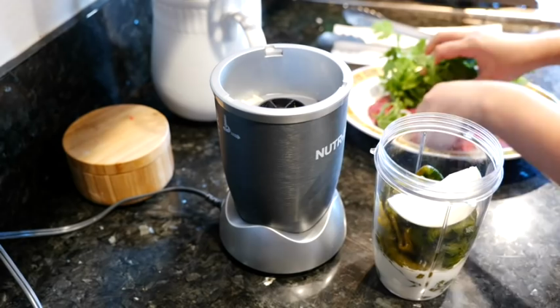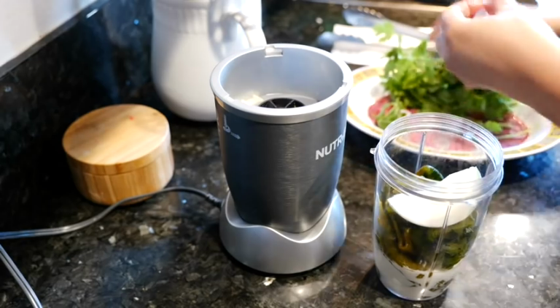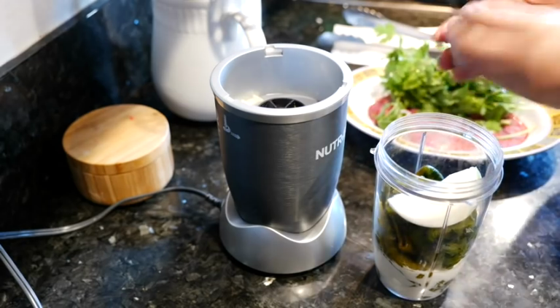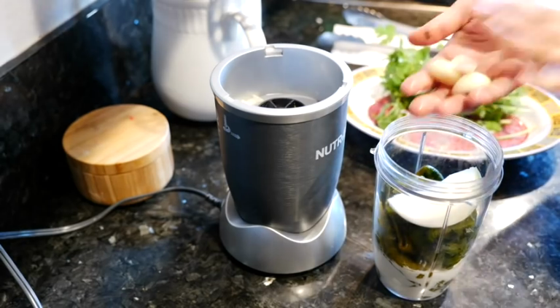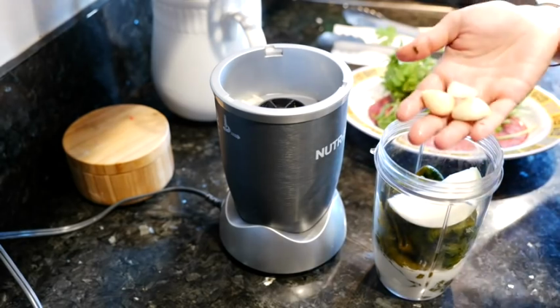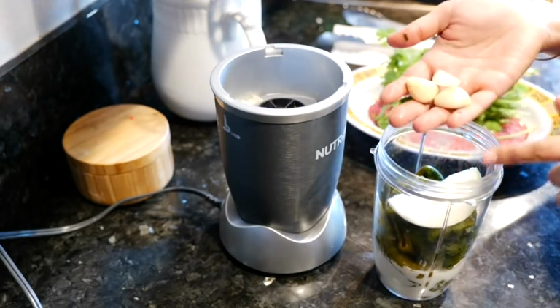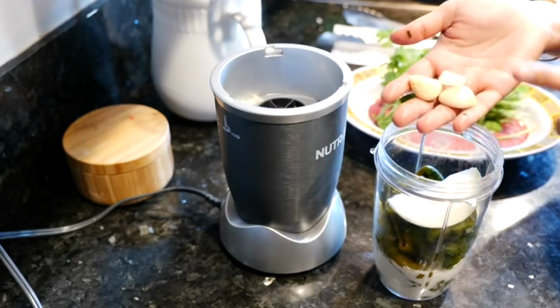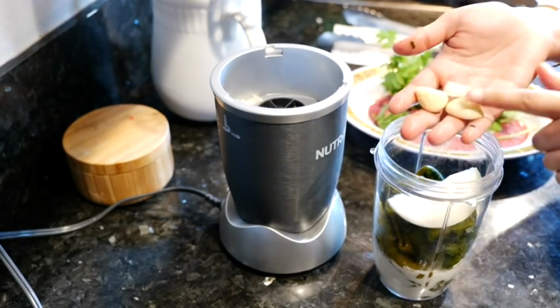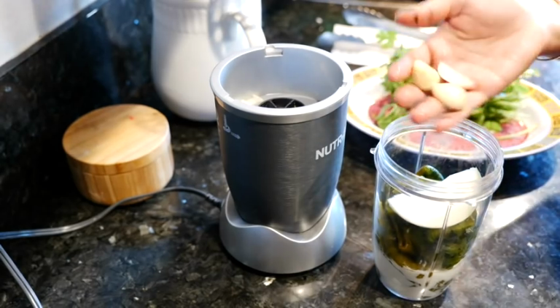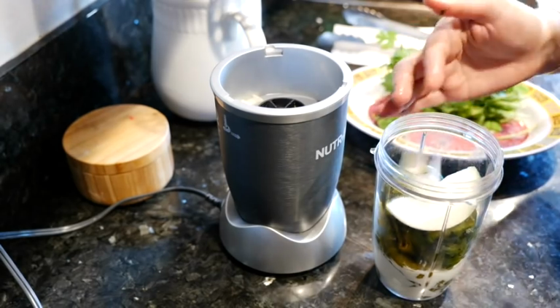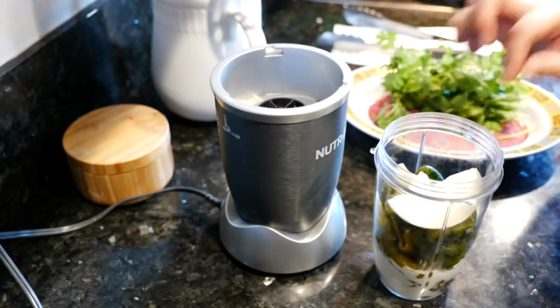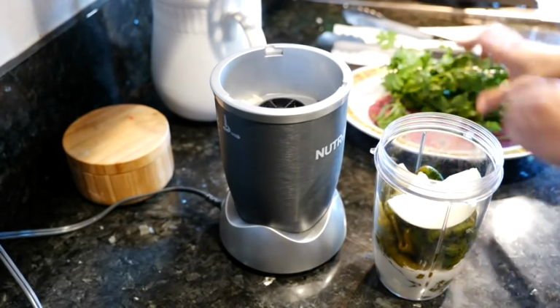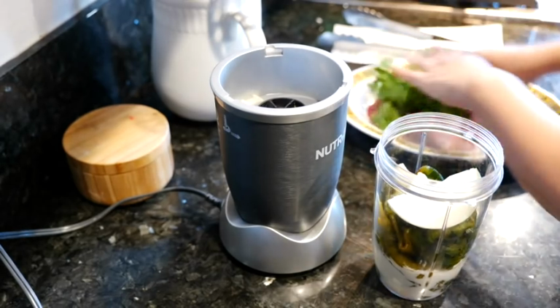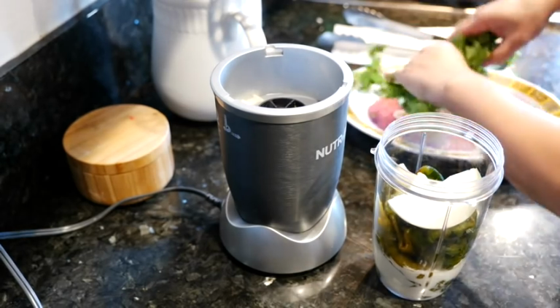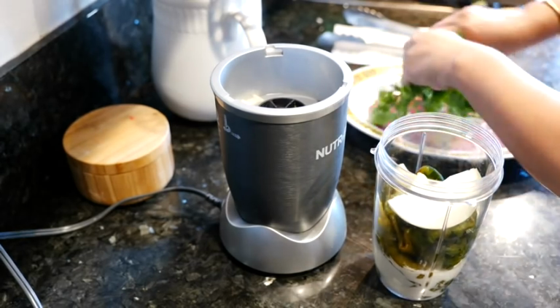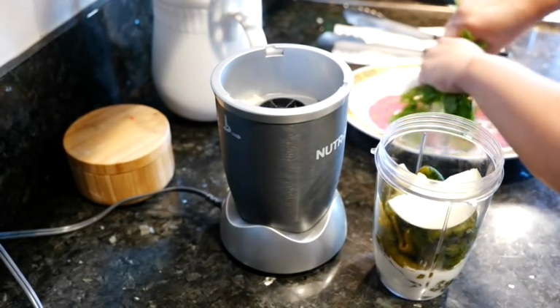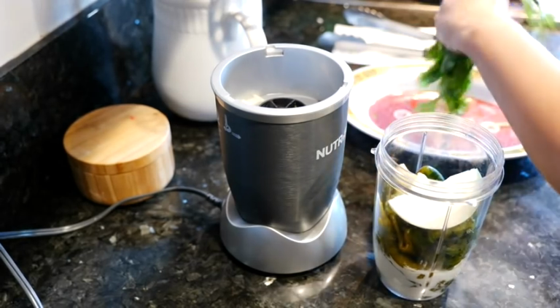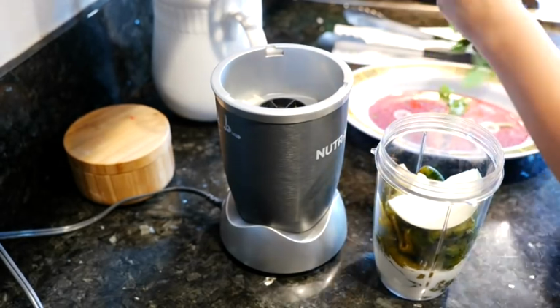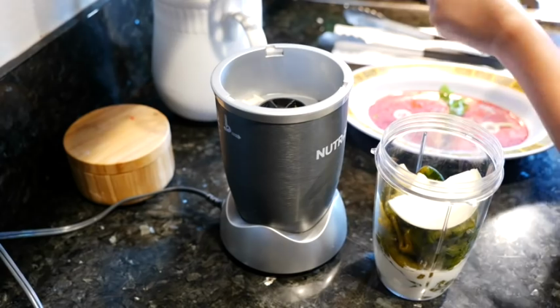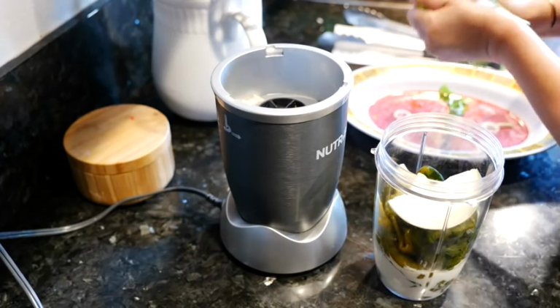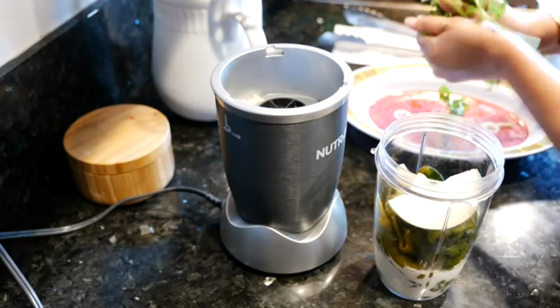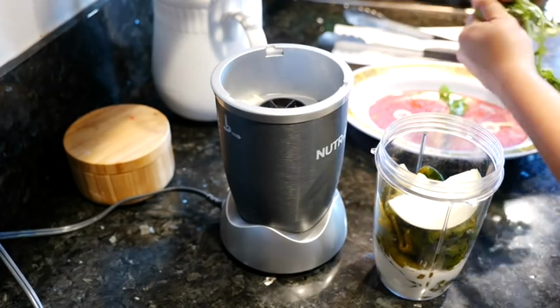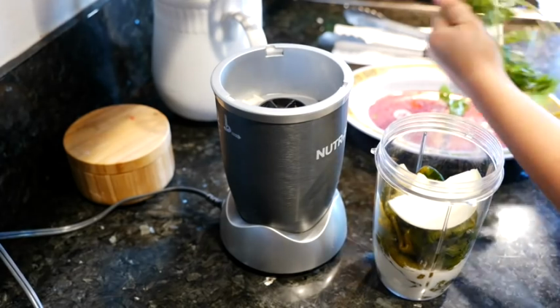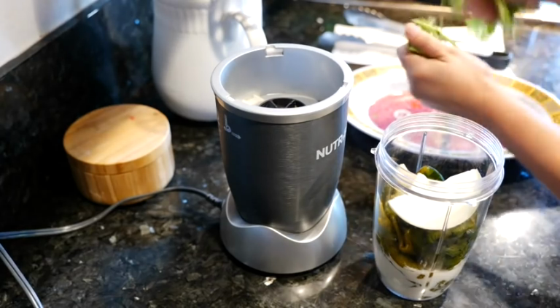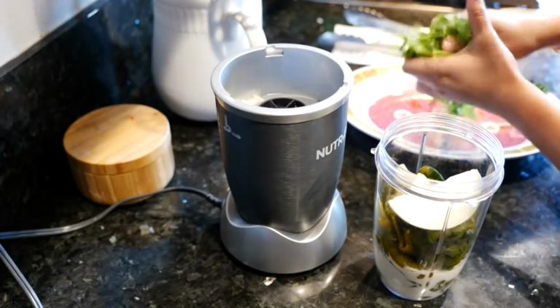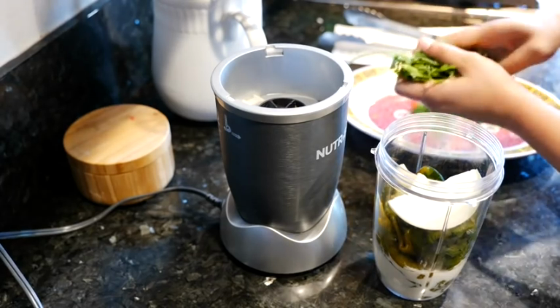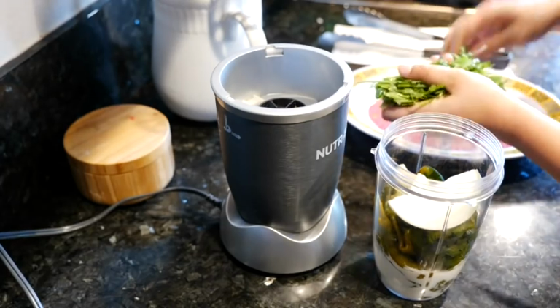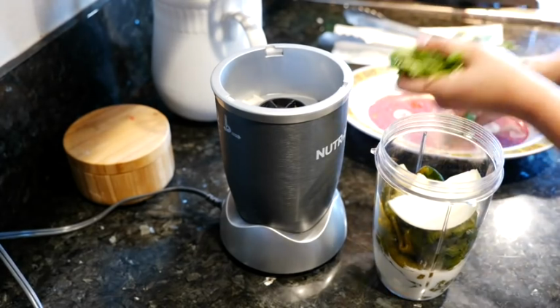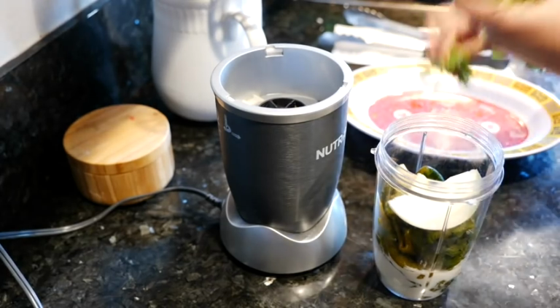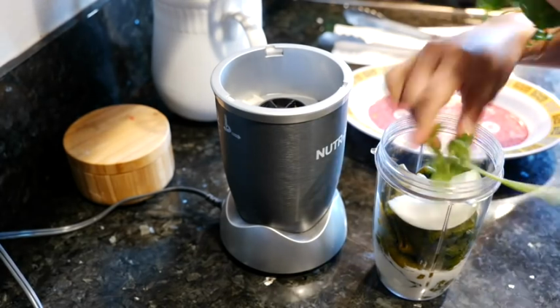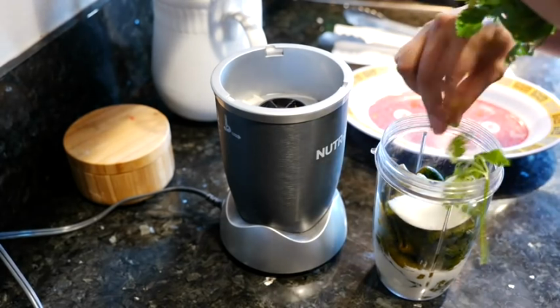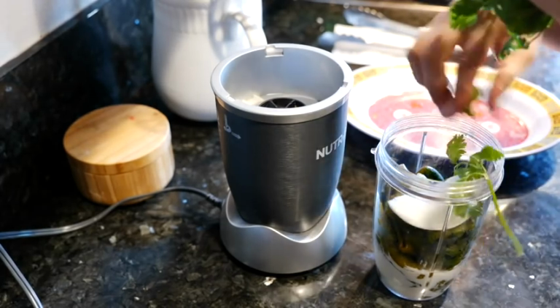Go ahead and add your onion, your garlic, and tear up the cilantro like a boss.